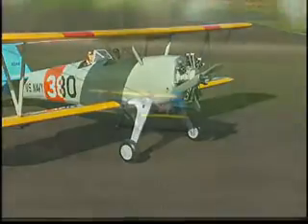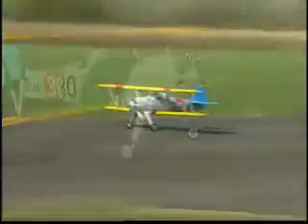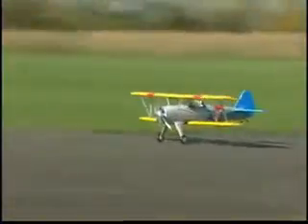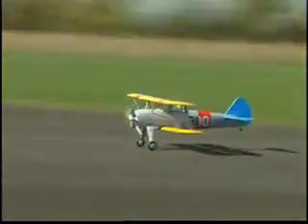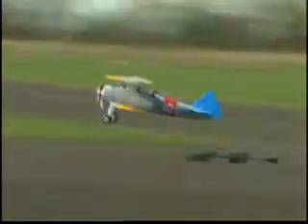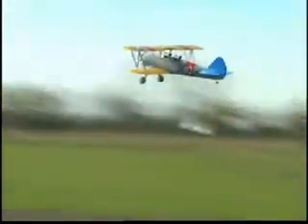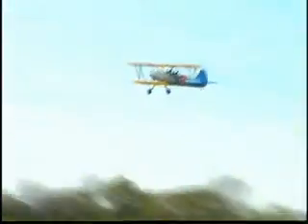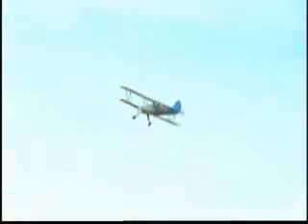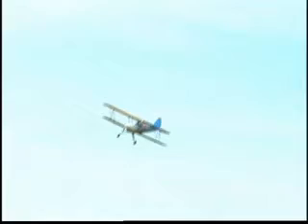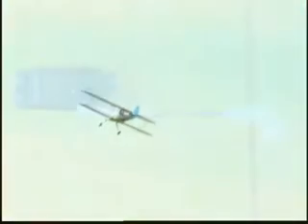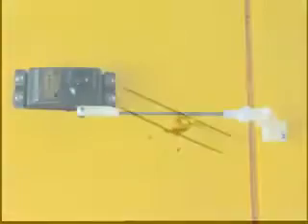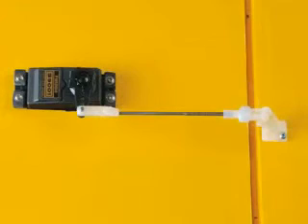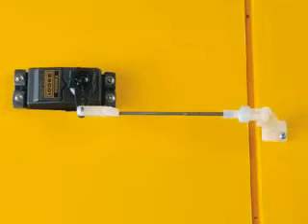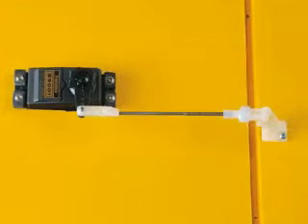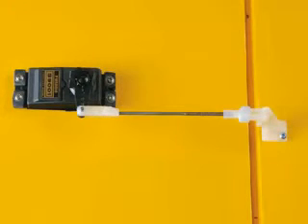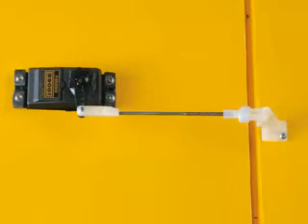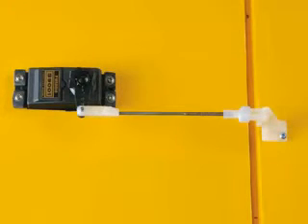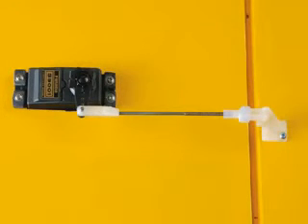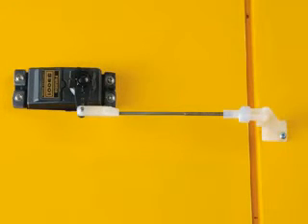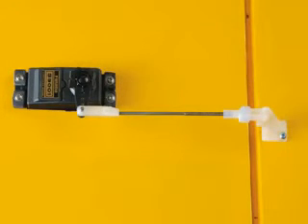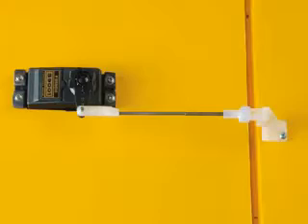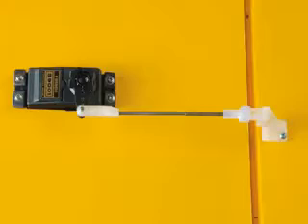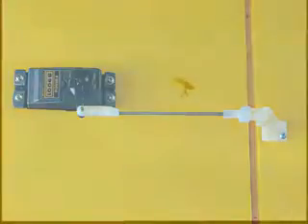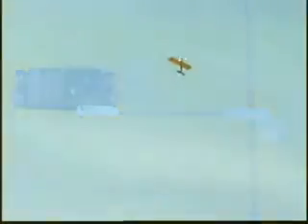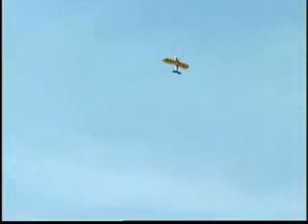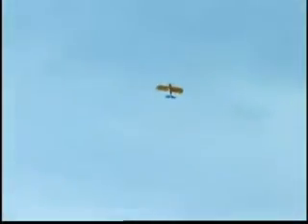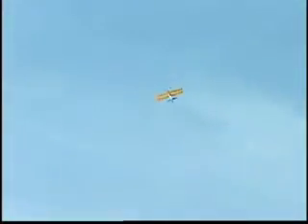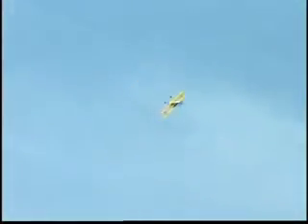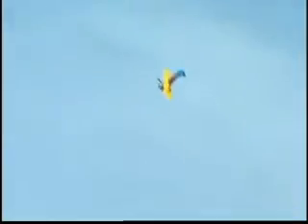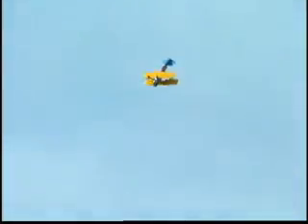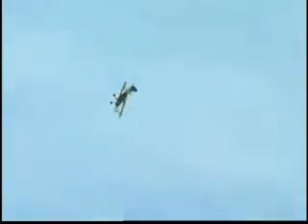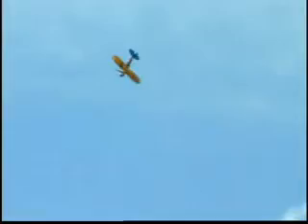When it comes to performance, this Stearman flies as scale as it looks. Each lower wing aileron has its own servo, which makes for easy installation and more precise control. And that precision will really be on display when you put this plane through its paces.